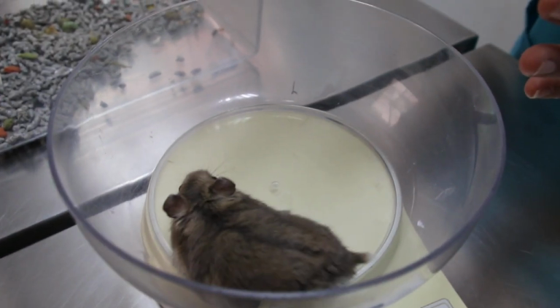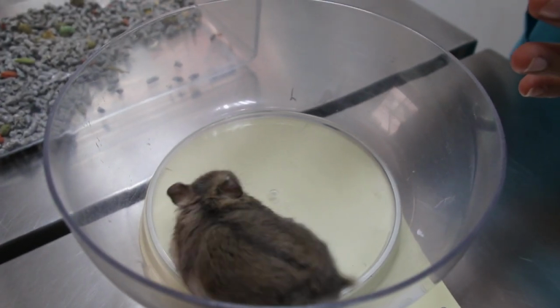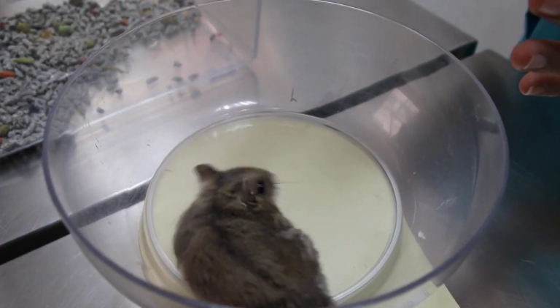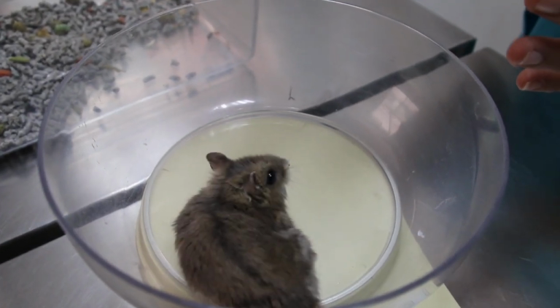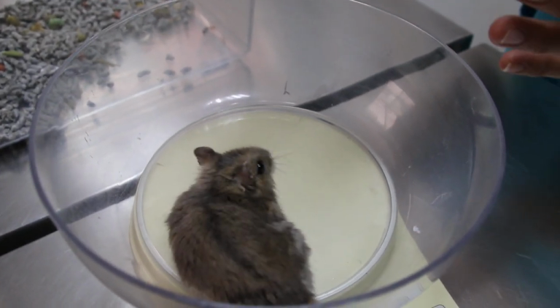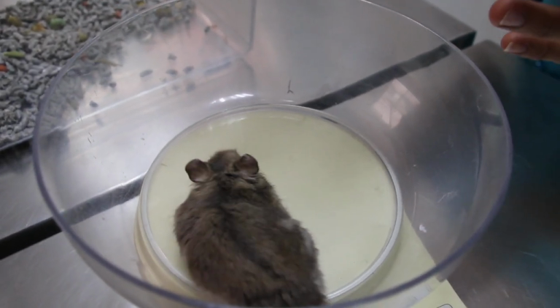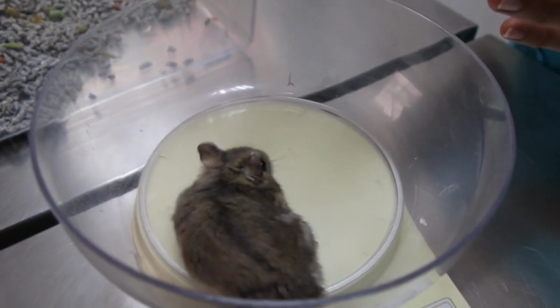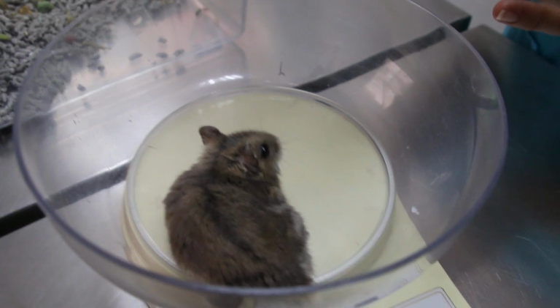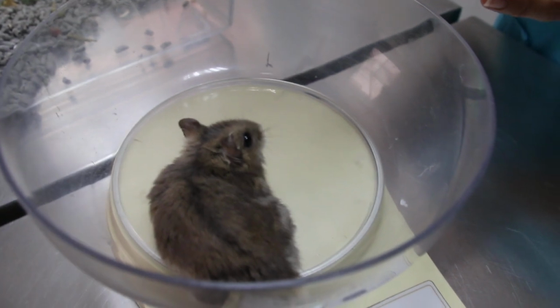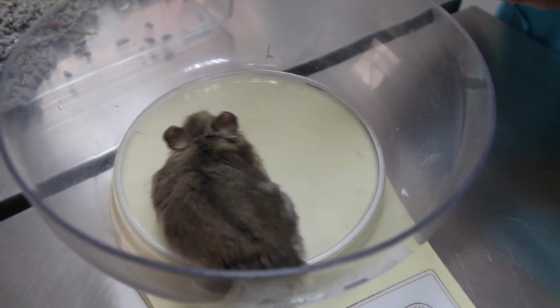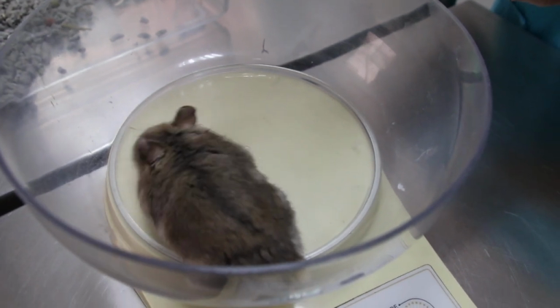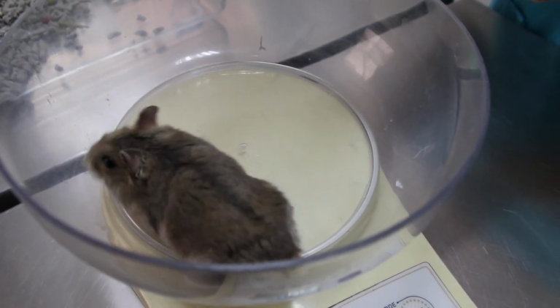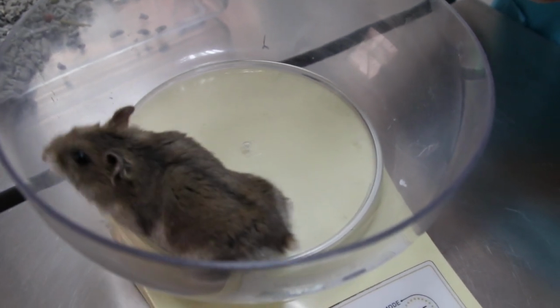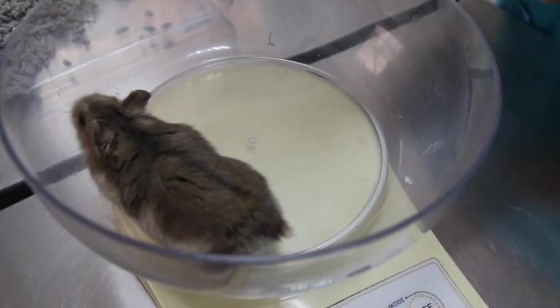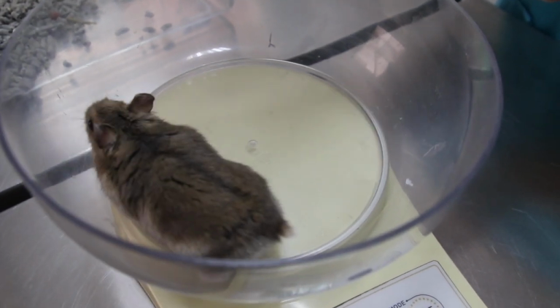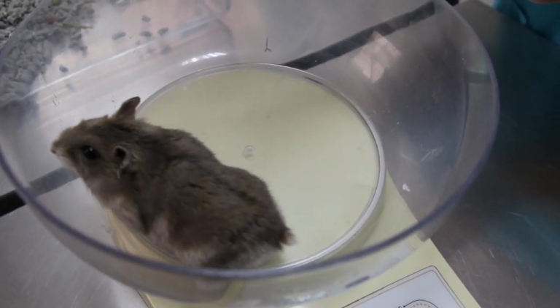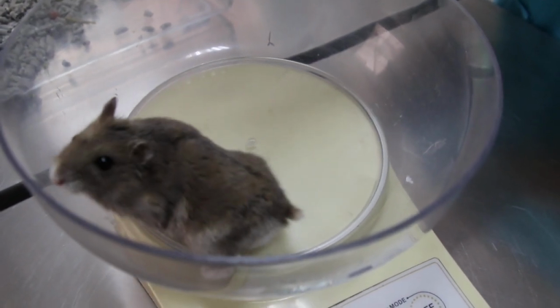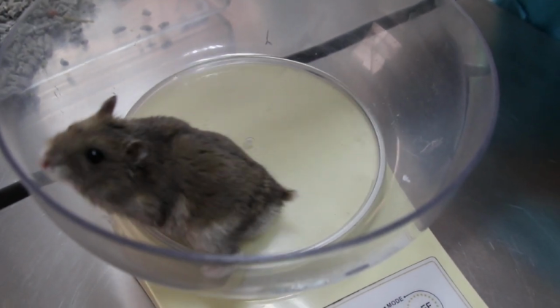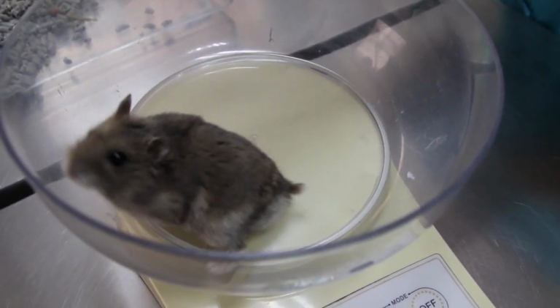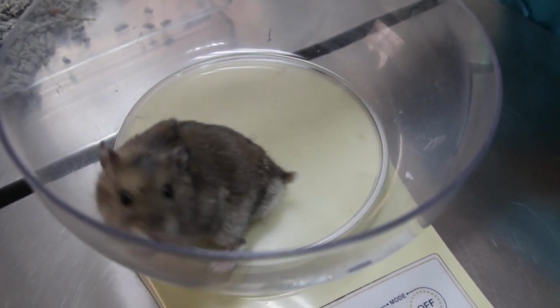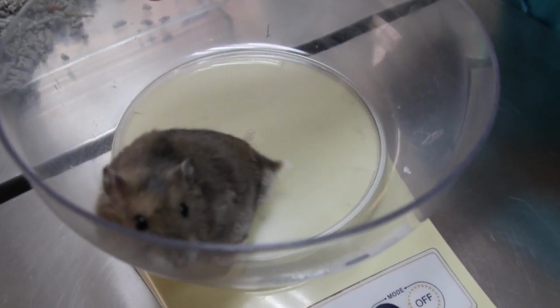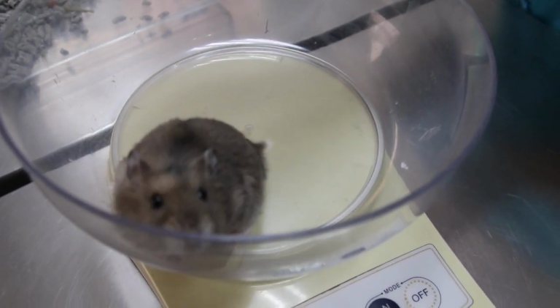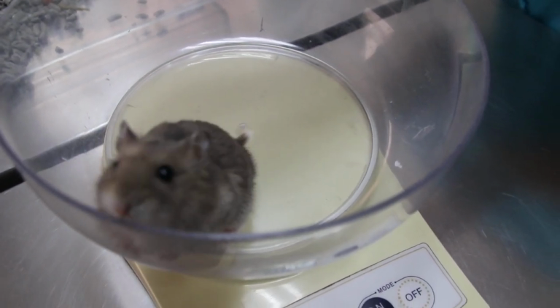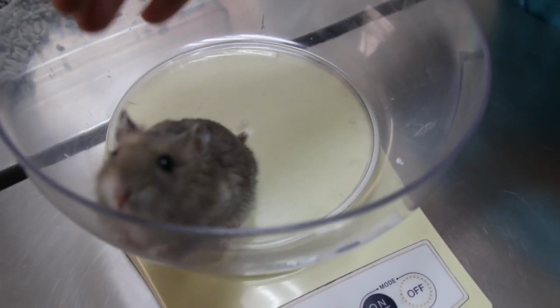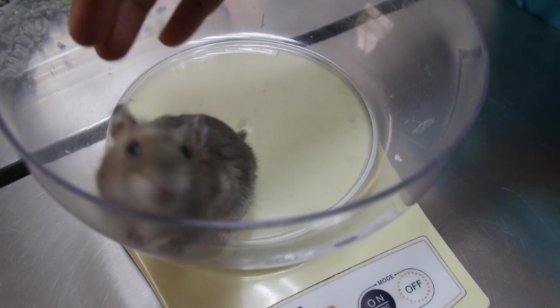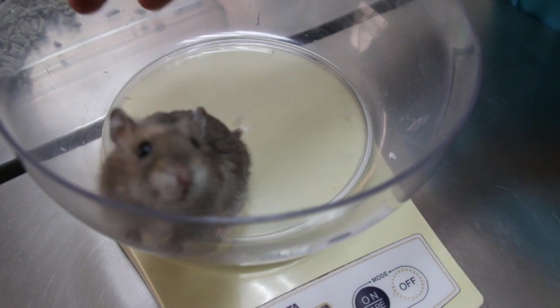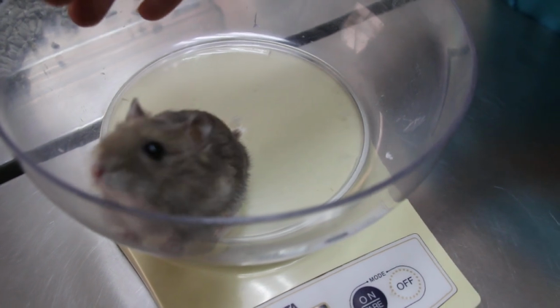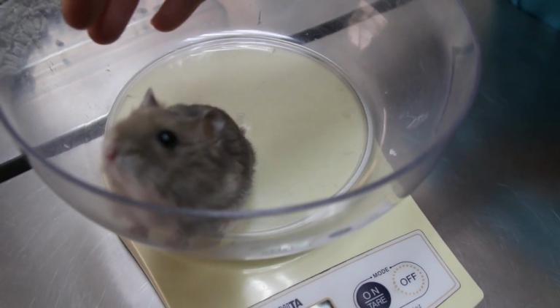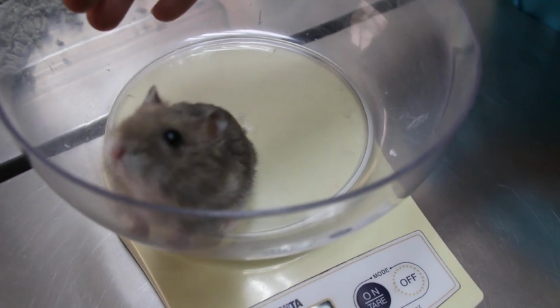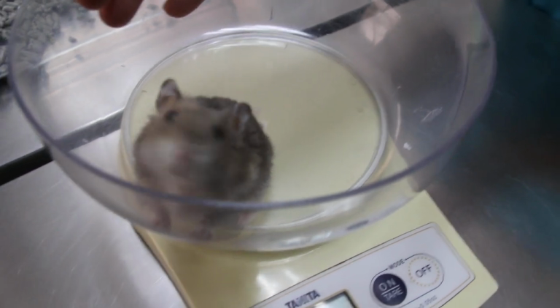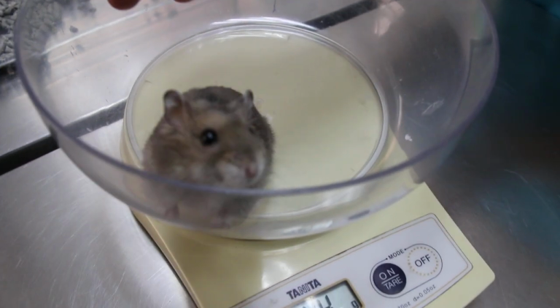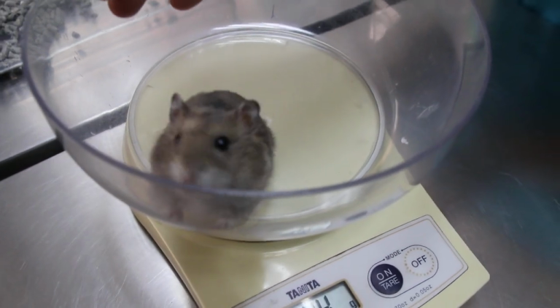Eating okay? Drinking okay? No. Looks okay as well. You're doing okay? Yeah. Looks quite active.